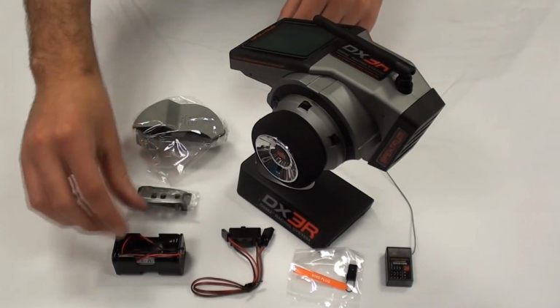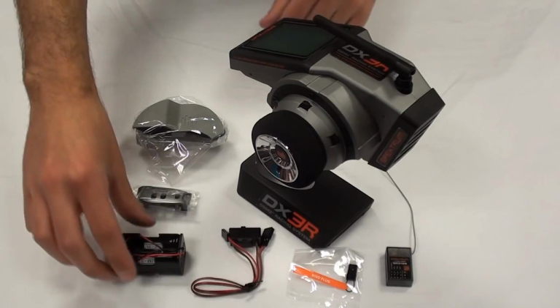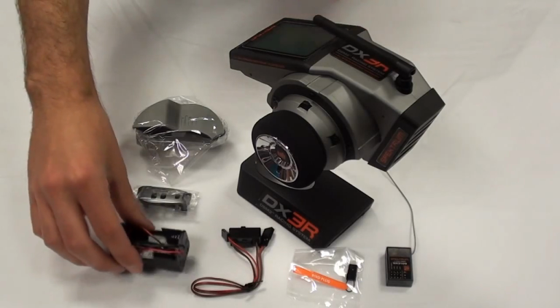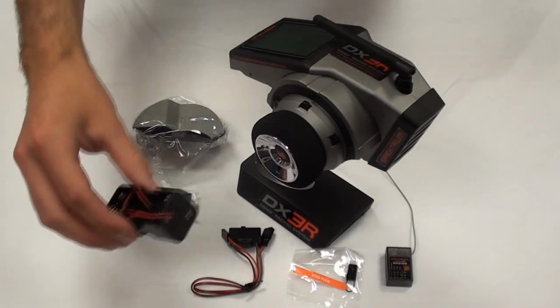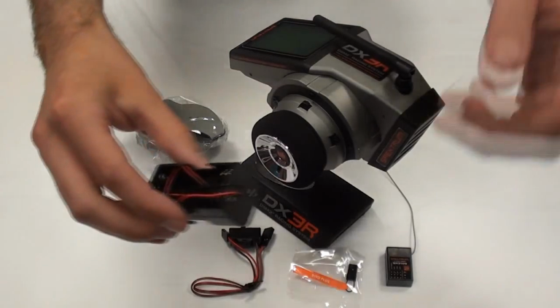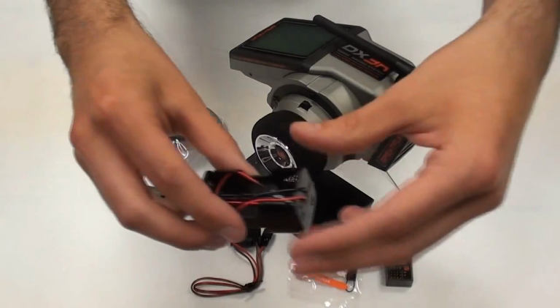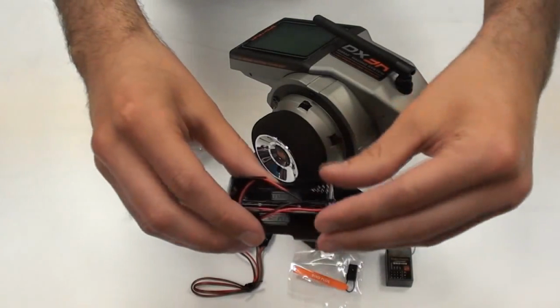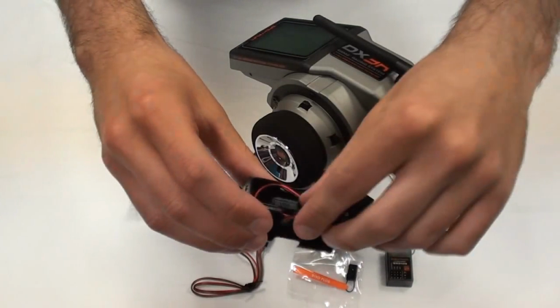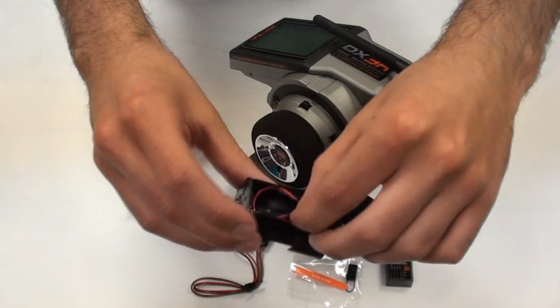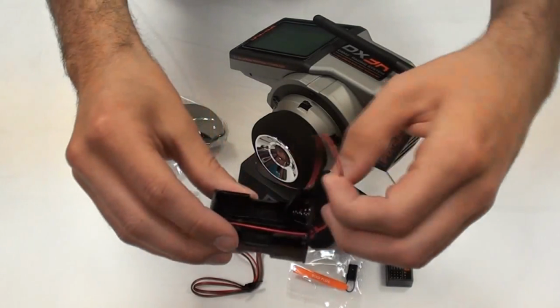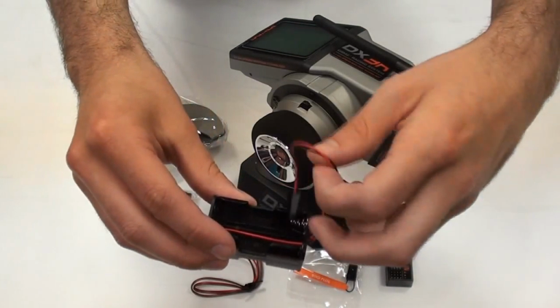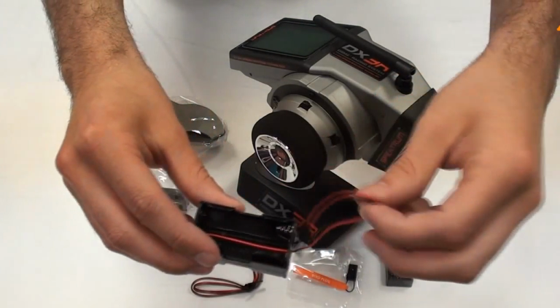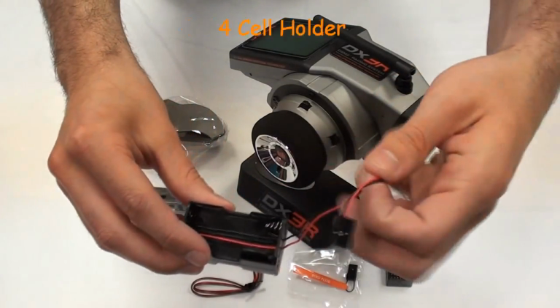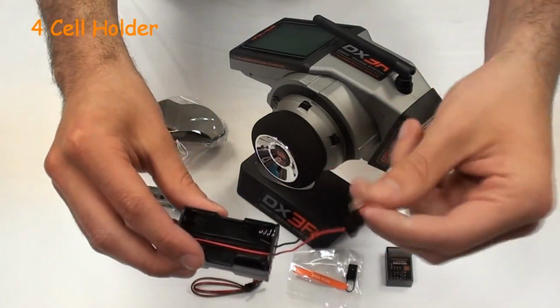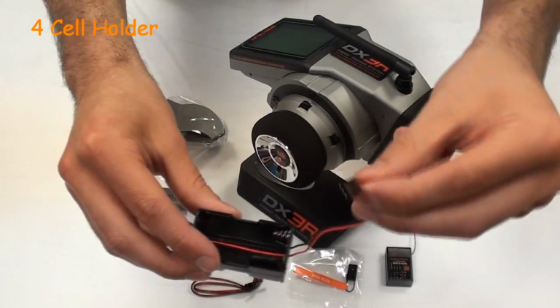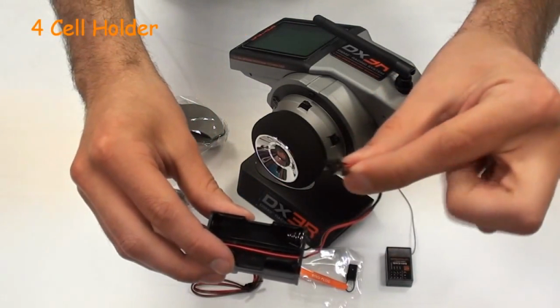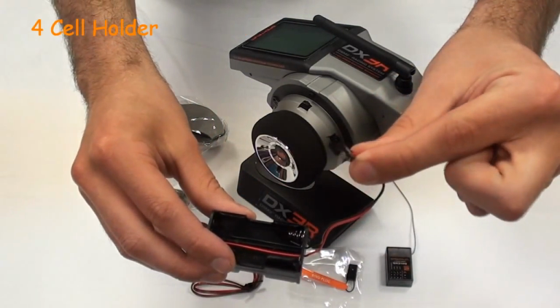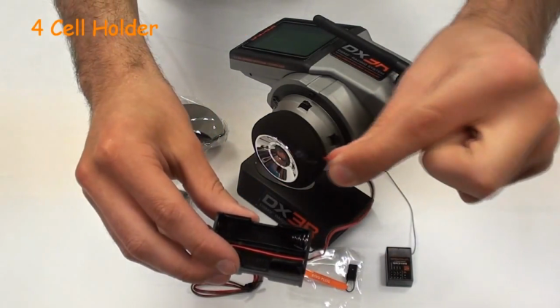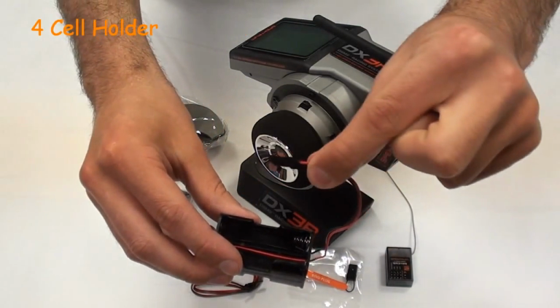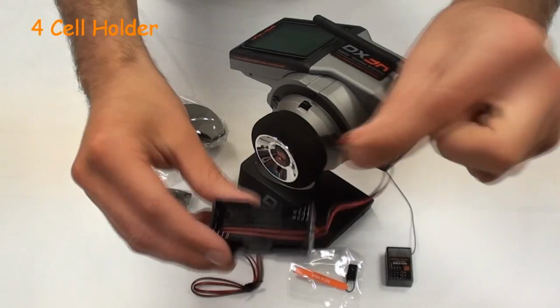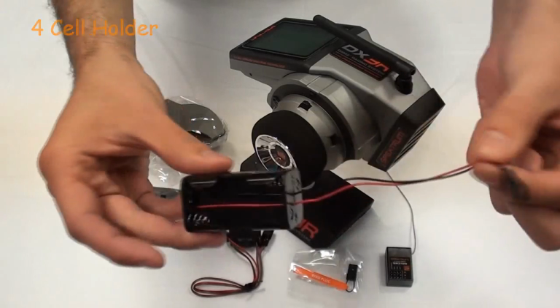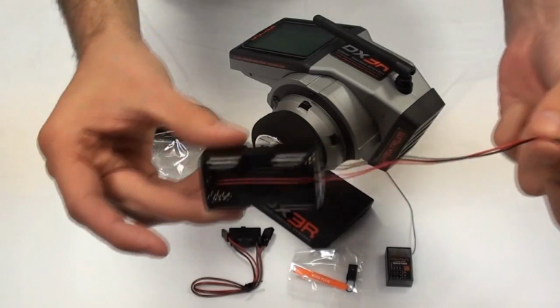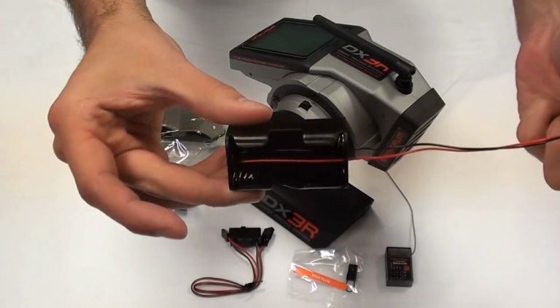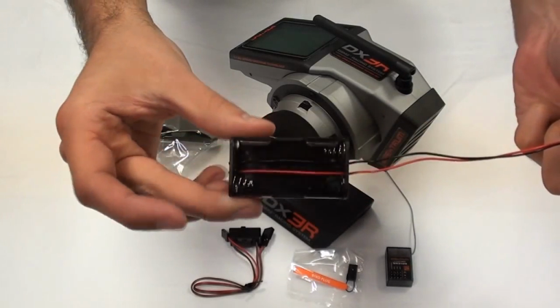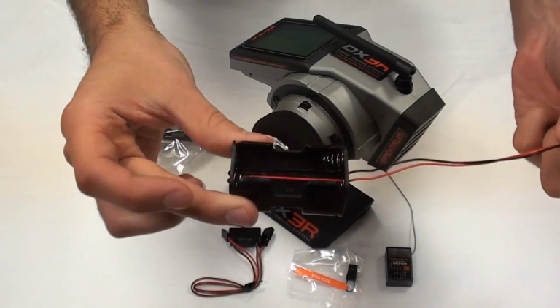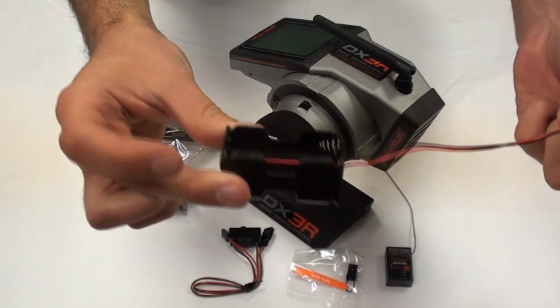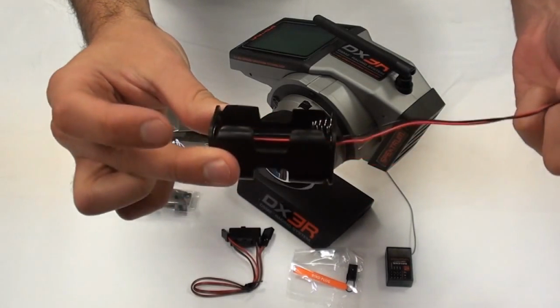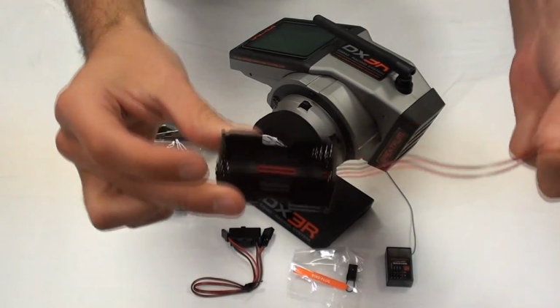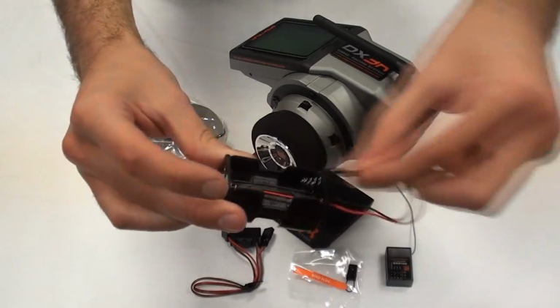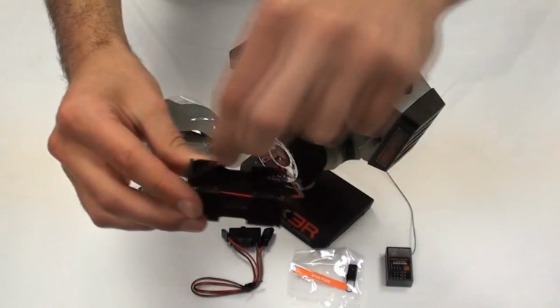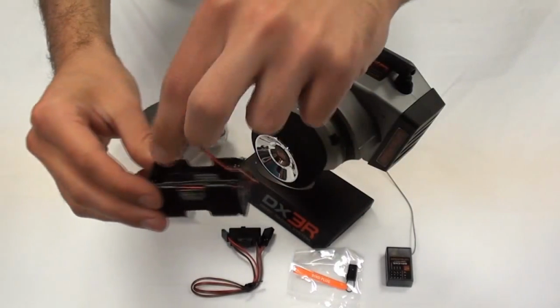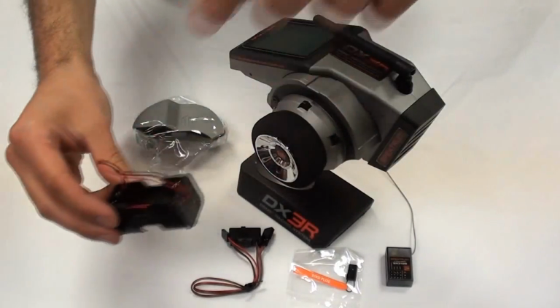A traditional 4 cell battery holder. We recommend only using alkaline batteries in these, as a rechargeable pack would not create the correct voltage required.